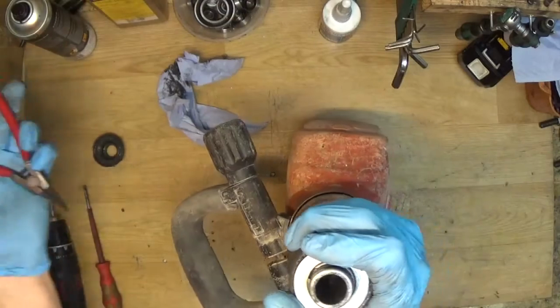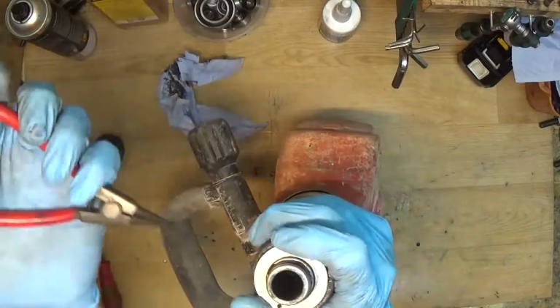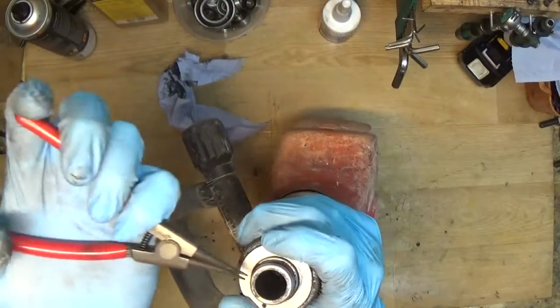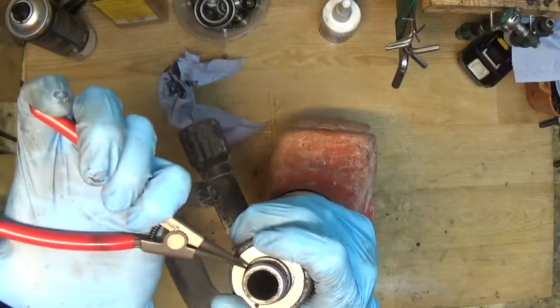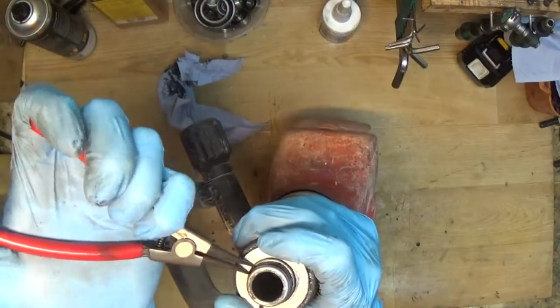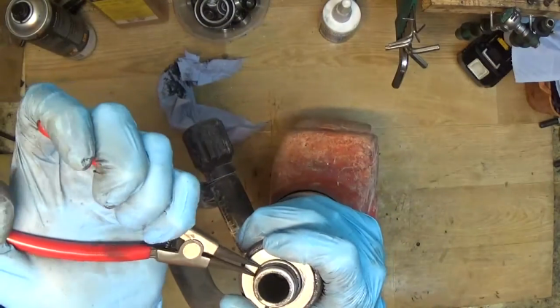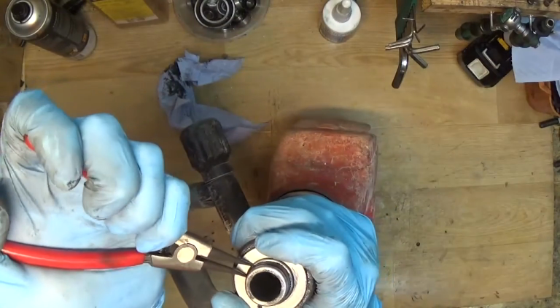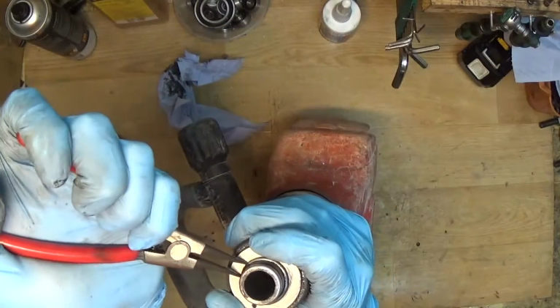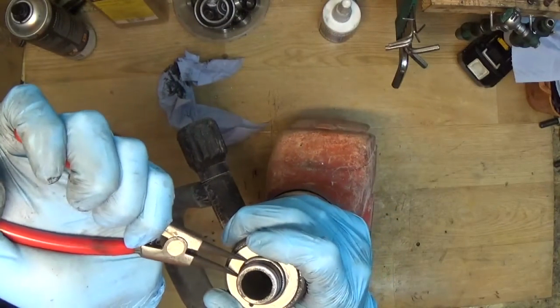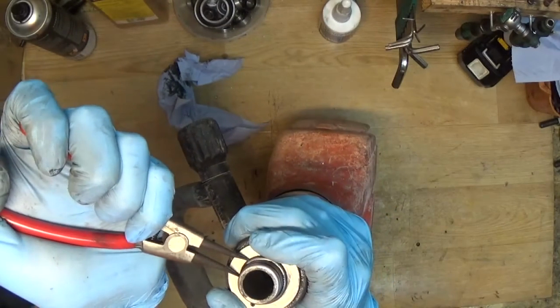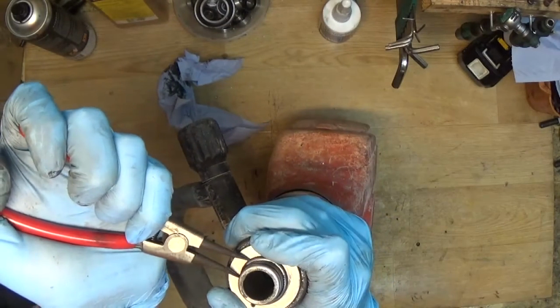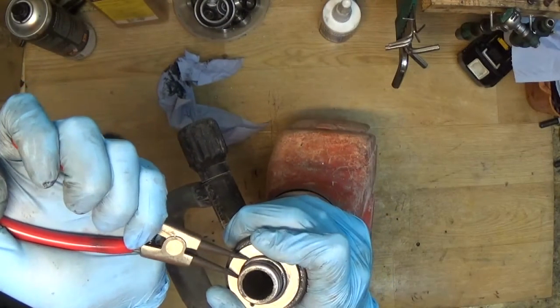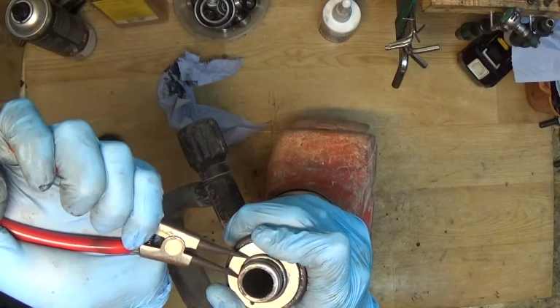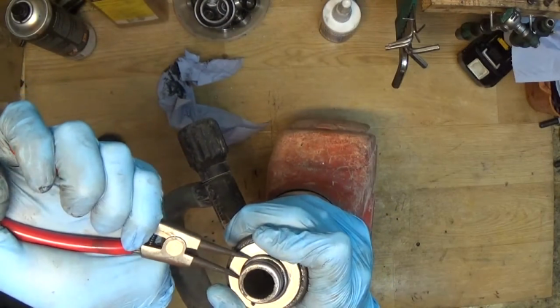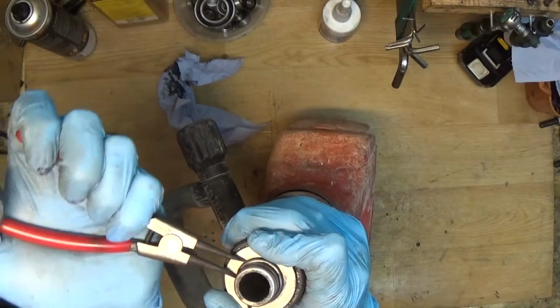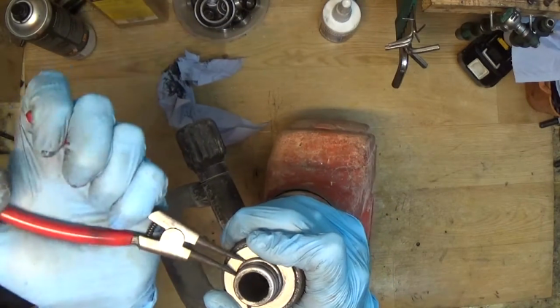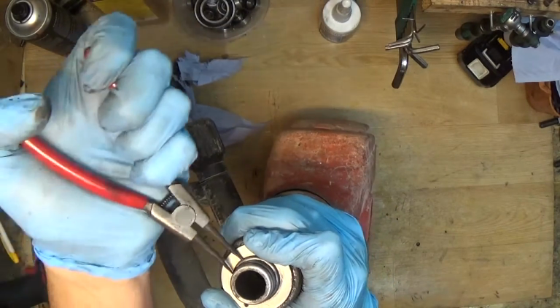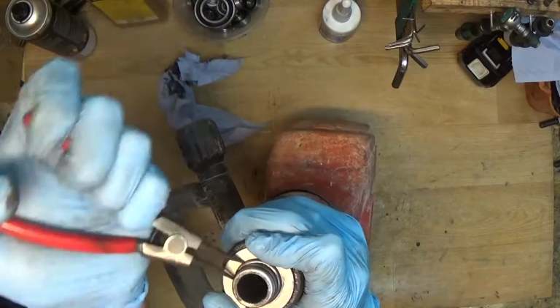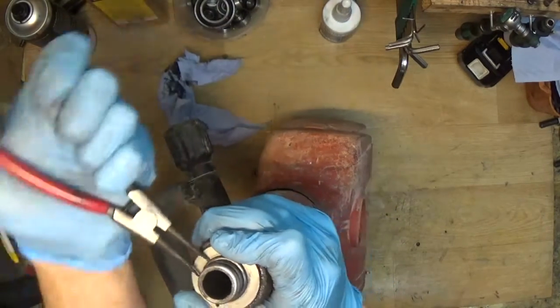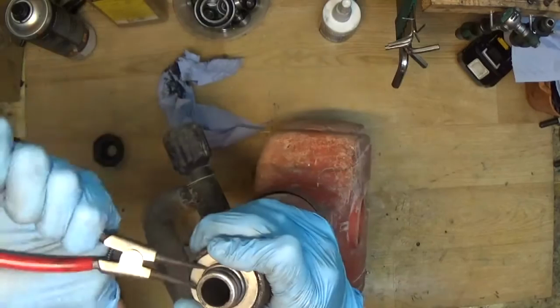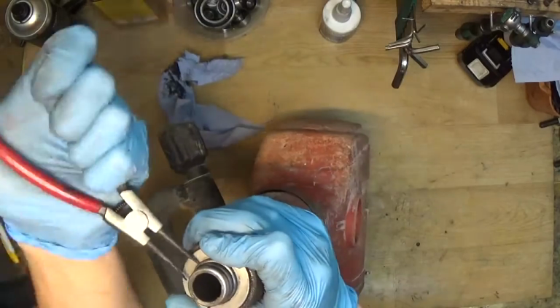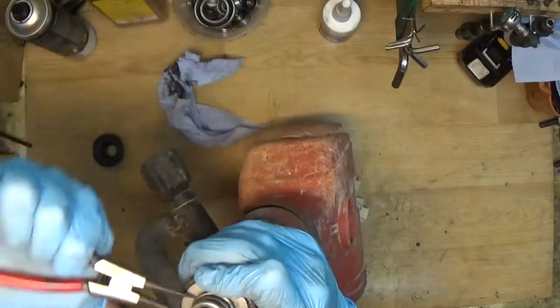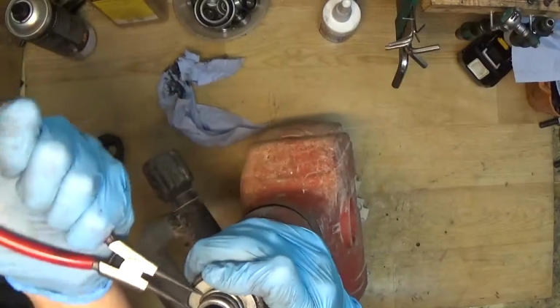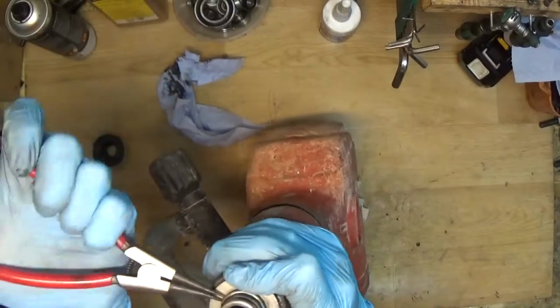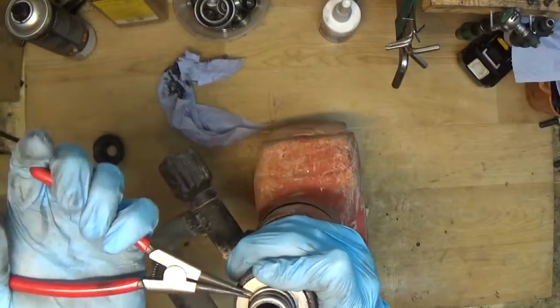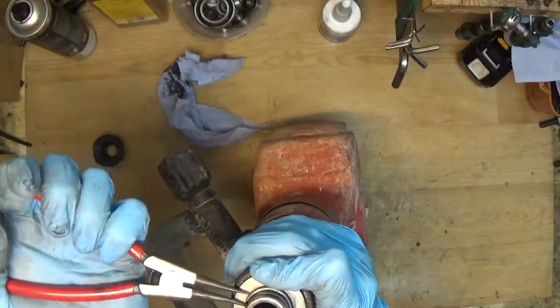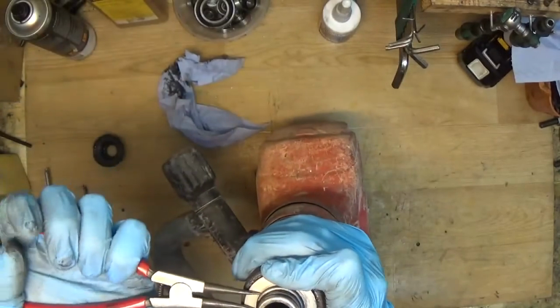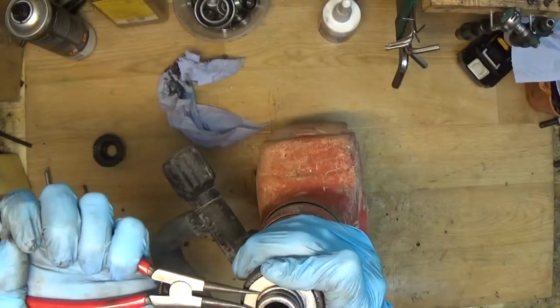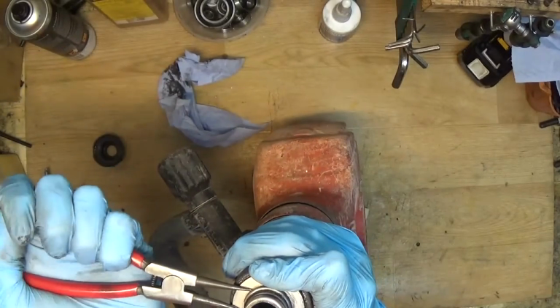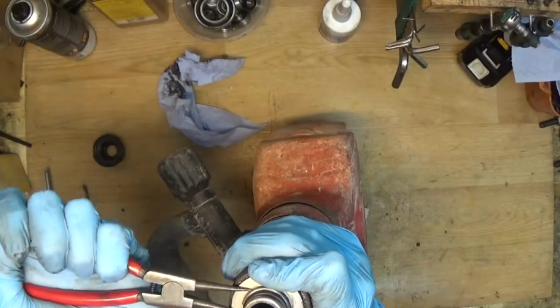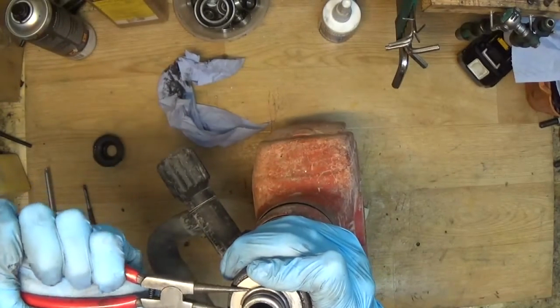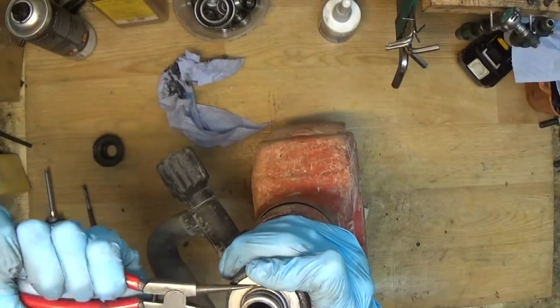There's some grease on there — I'll clean it a little bit. There's a ring spring here that we need to remove. The pliers got stuck.